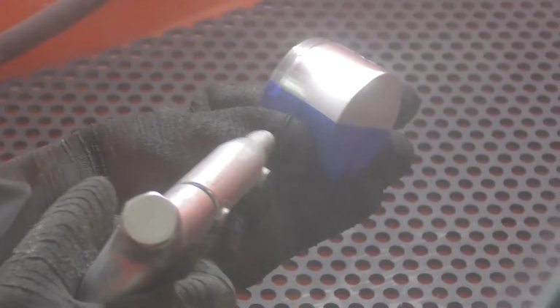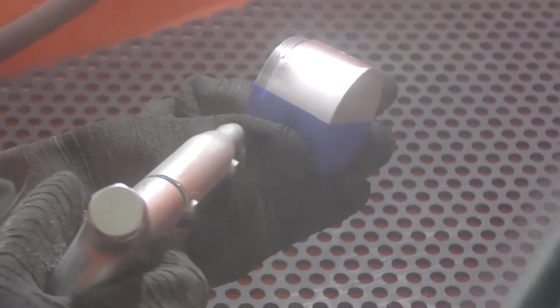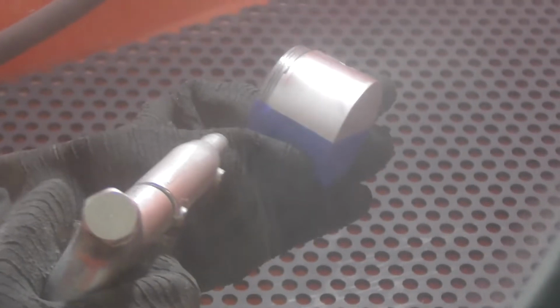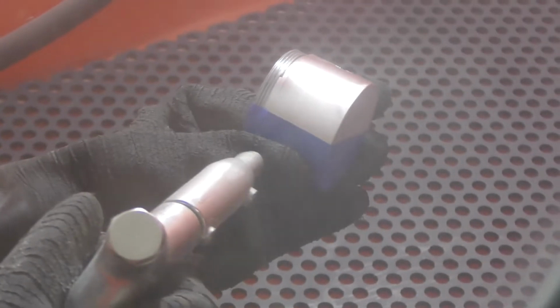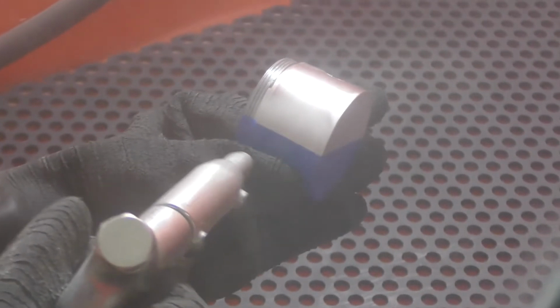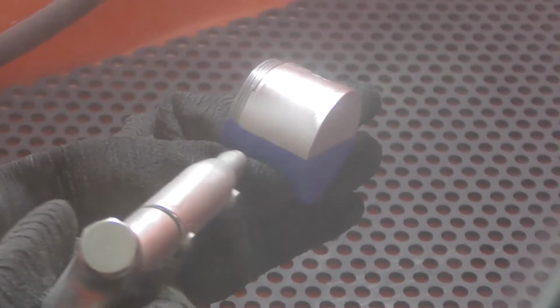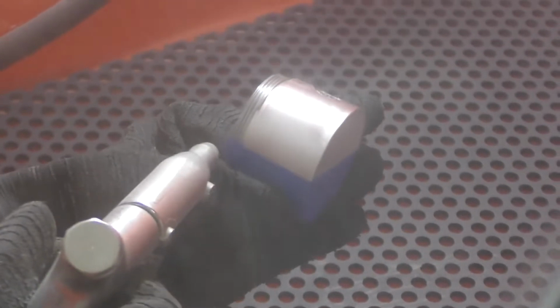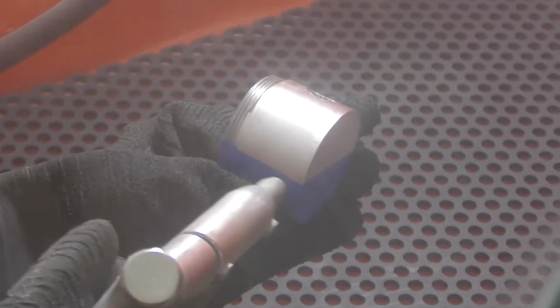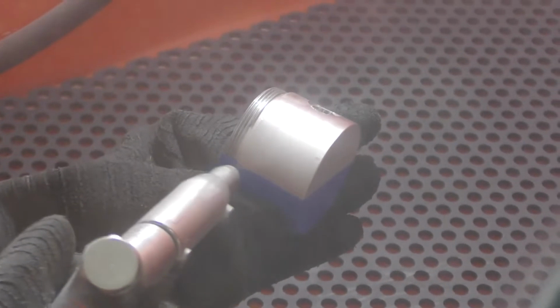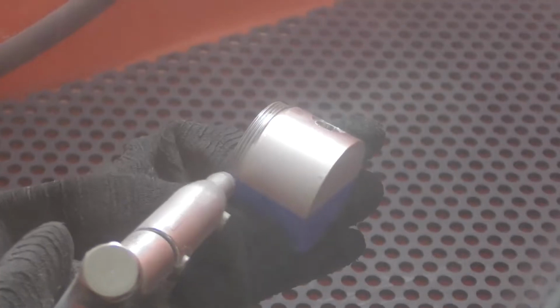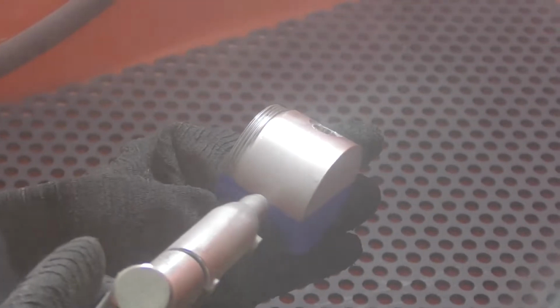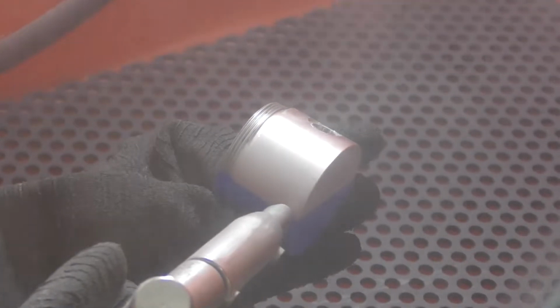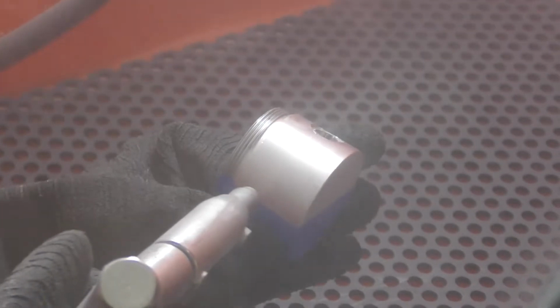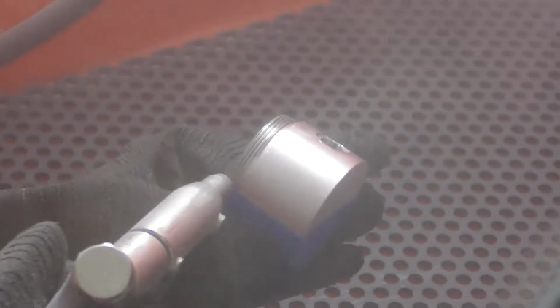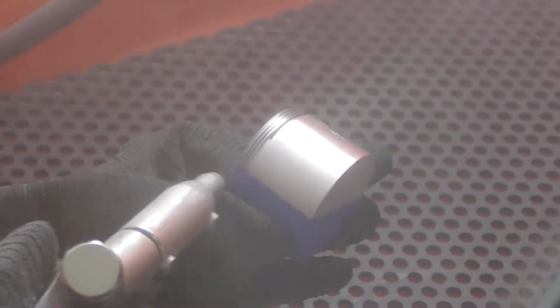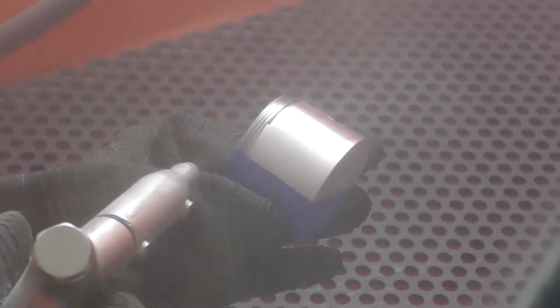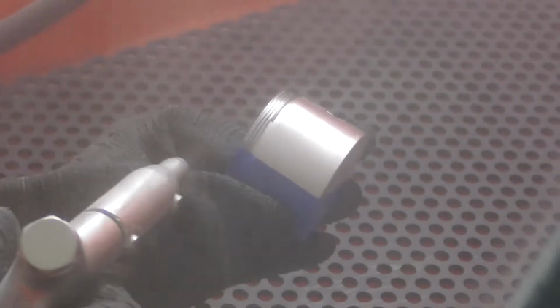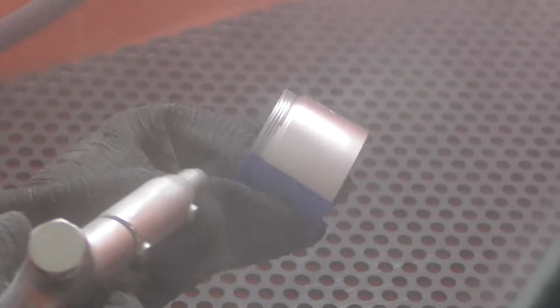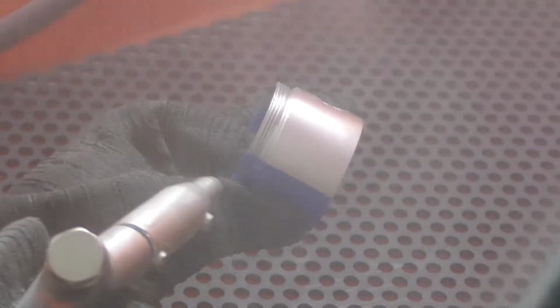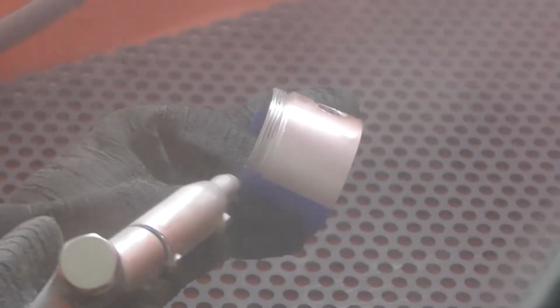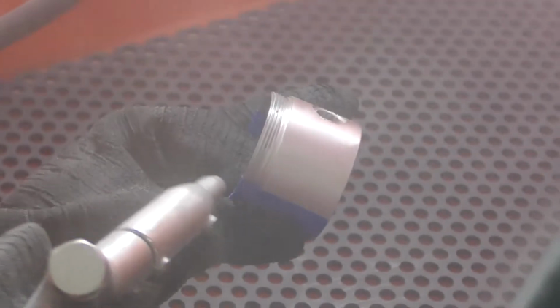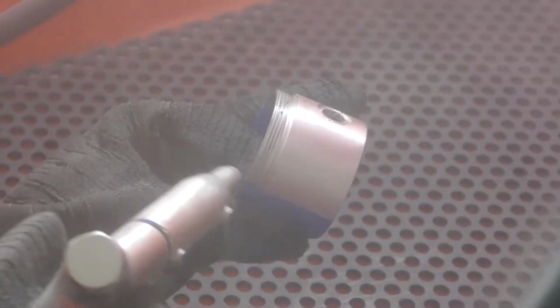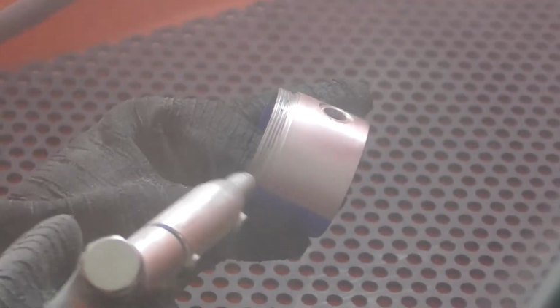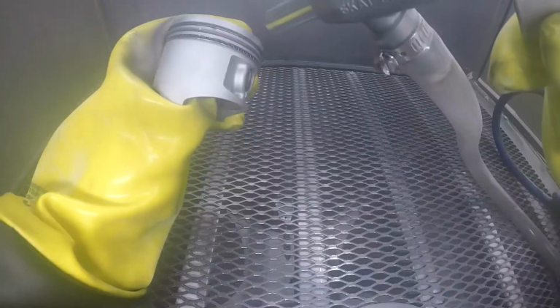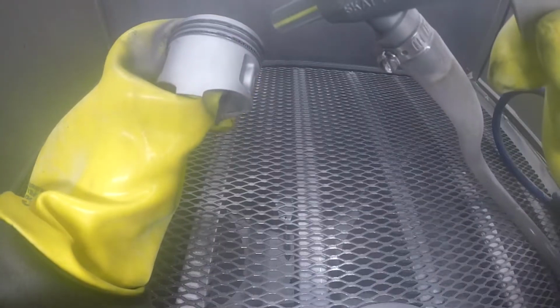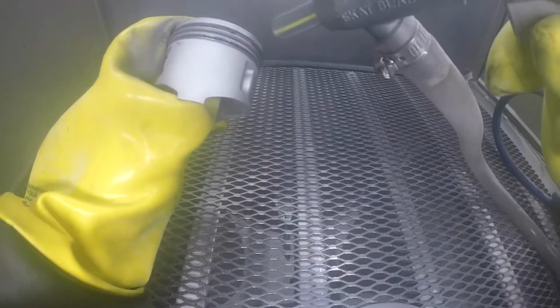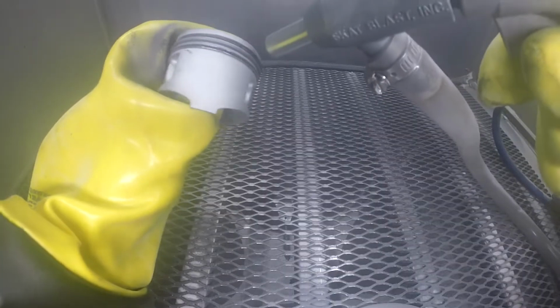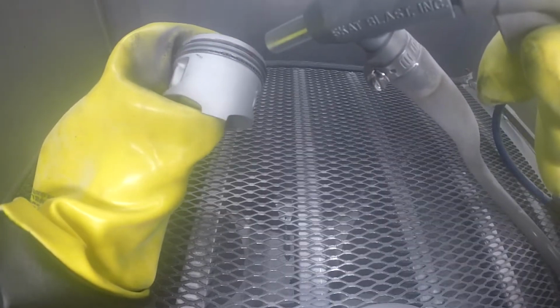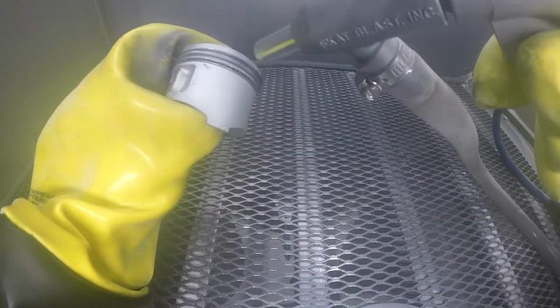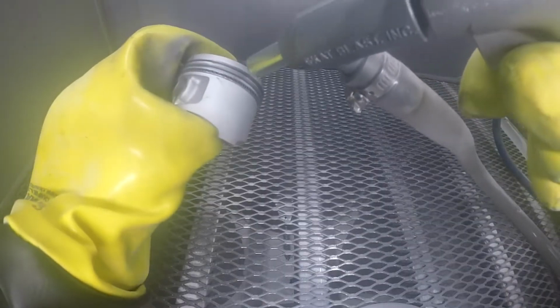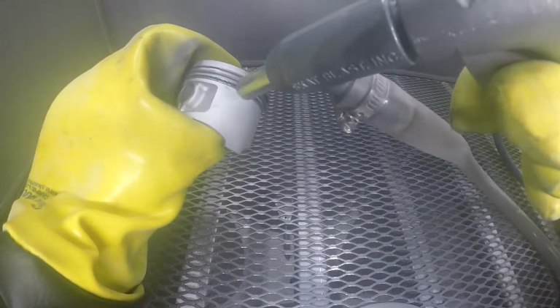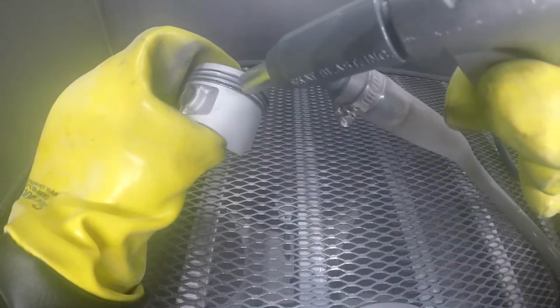It is commonly used to prepare metal surfaces and can be used on some other materials such as composites or plastics. Sandblasting works in a similar way to hand sanding.